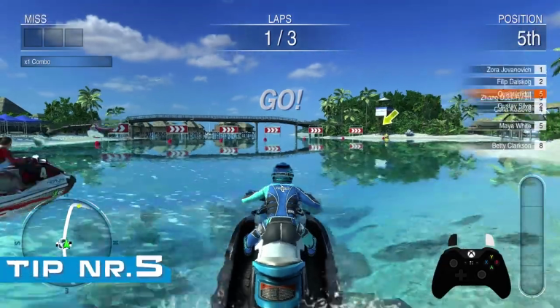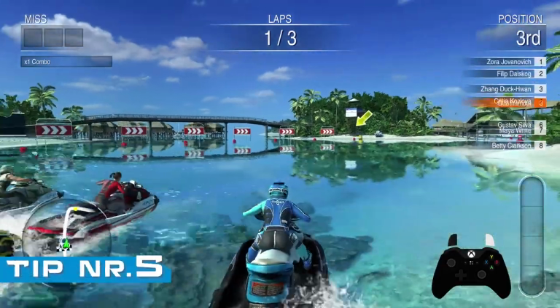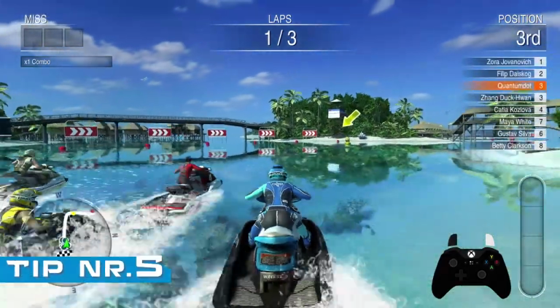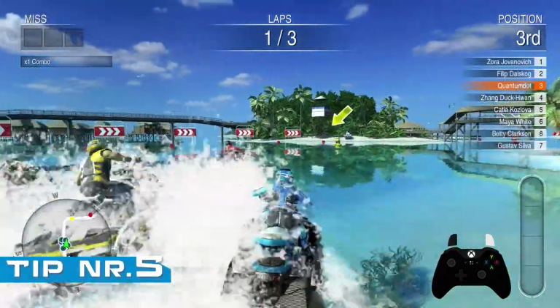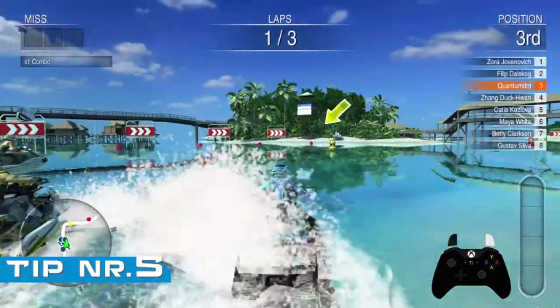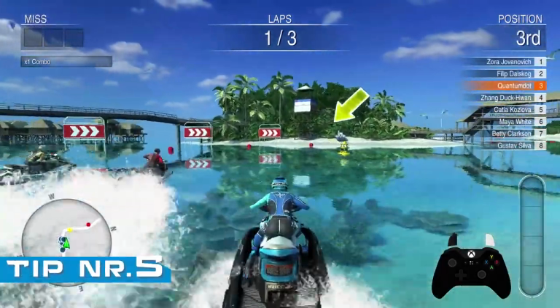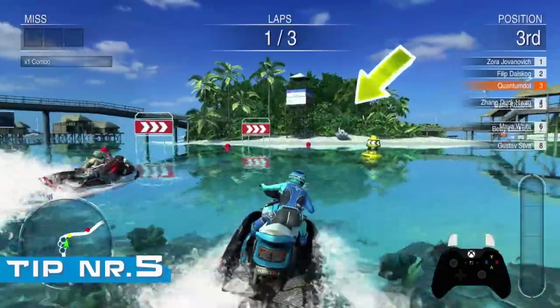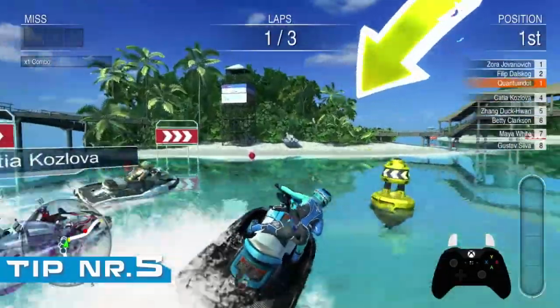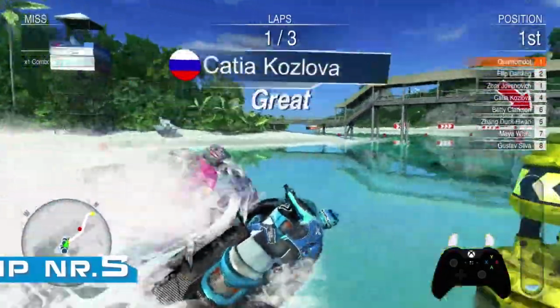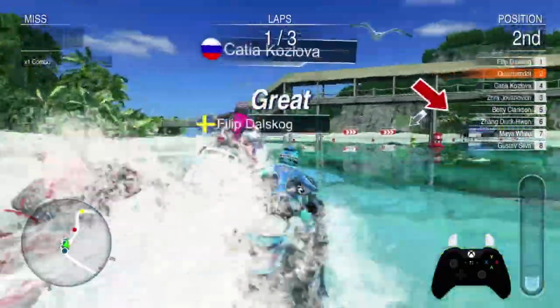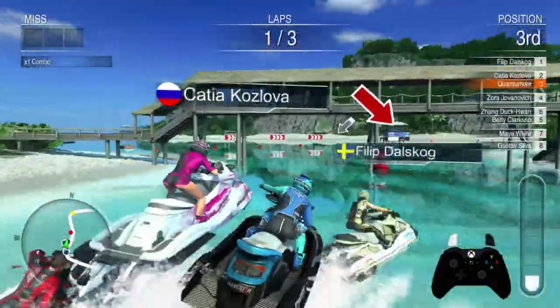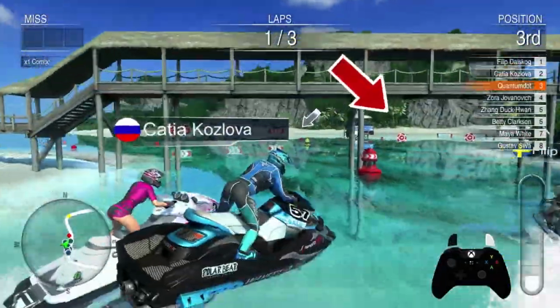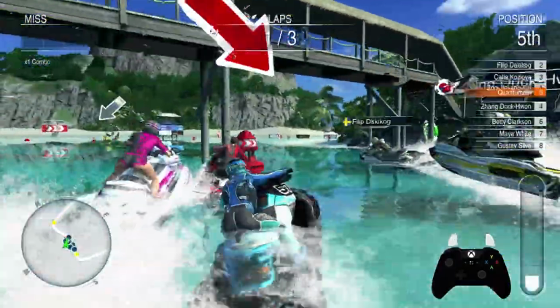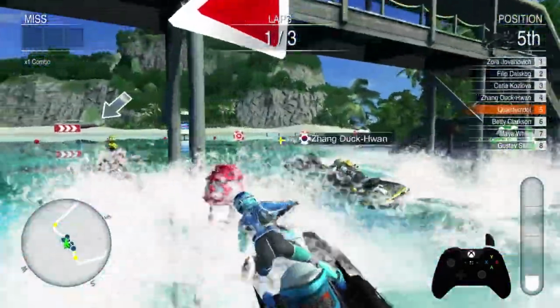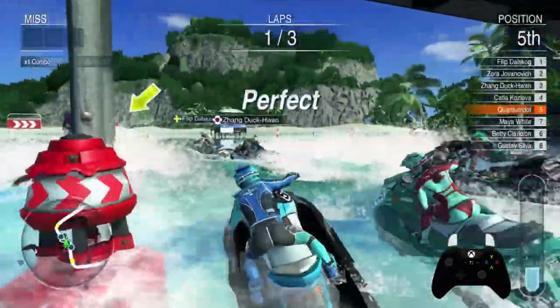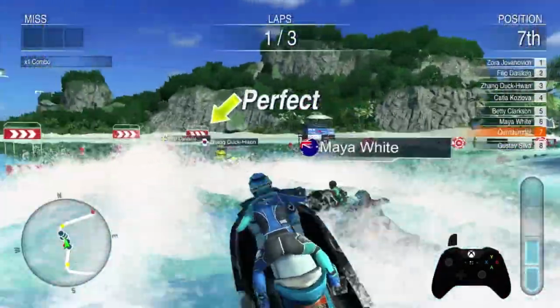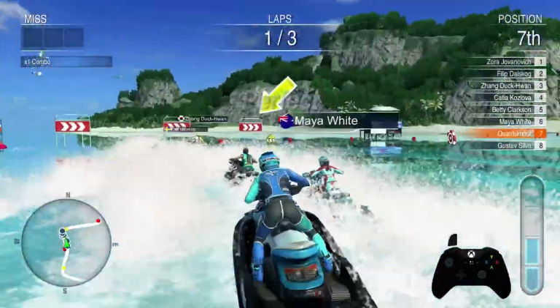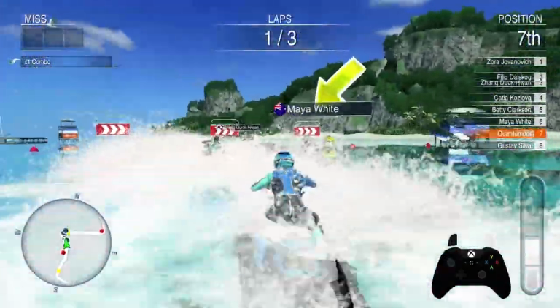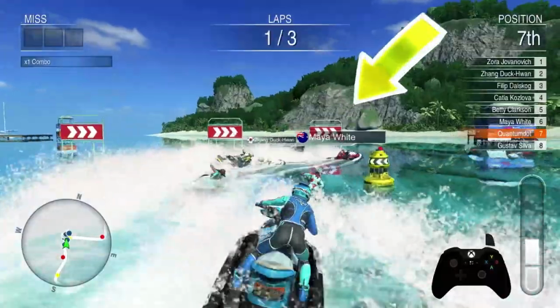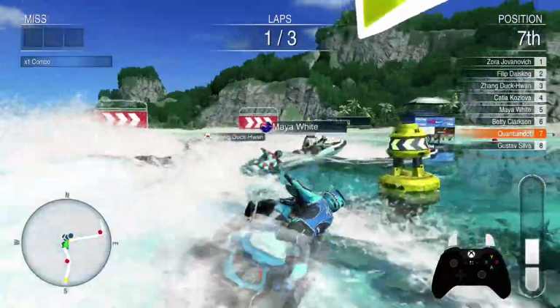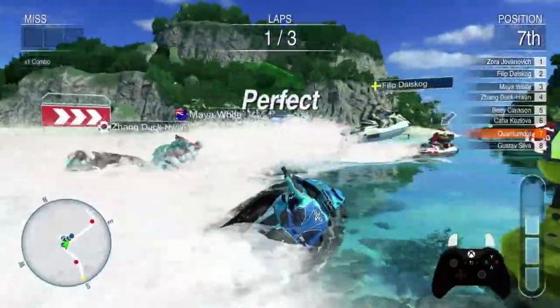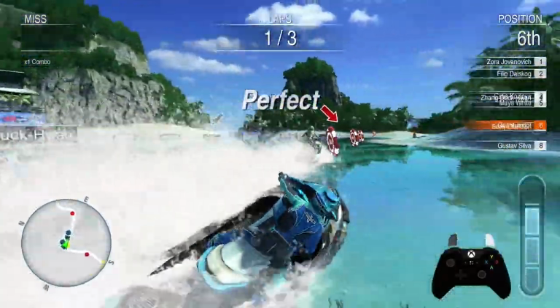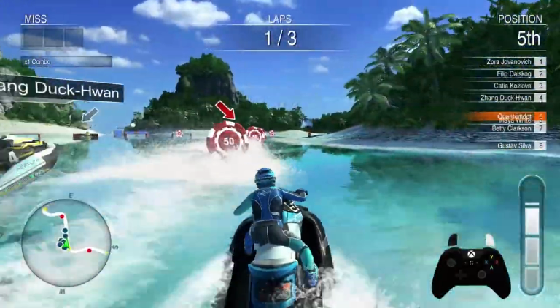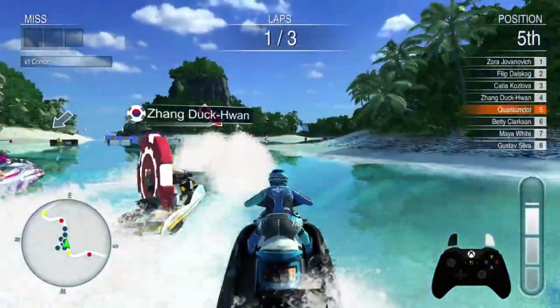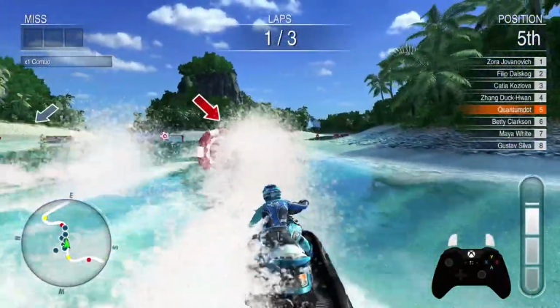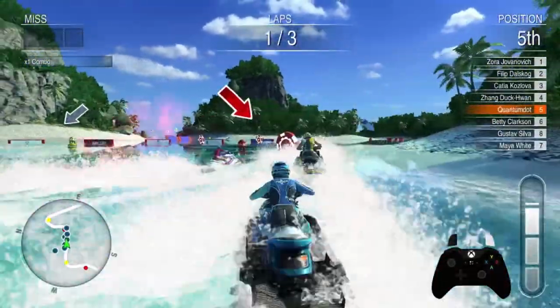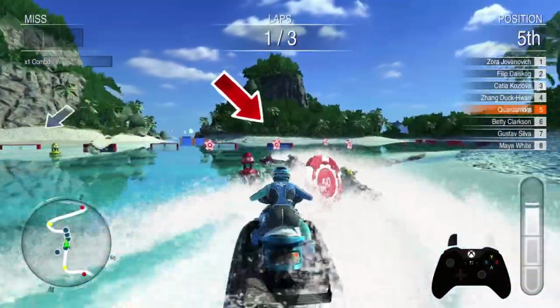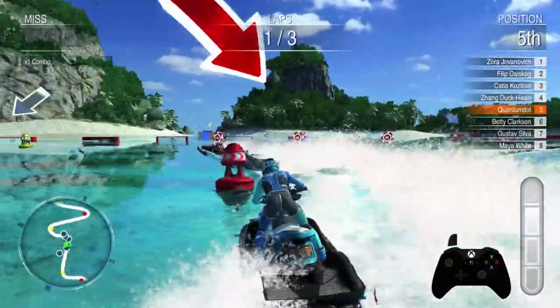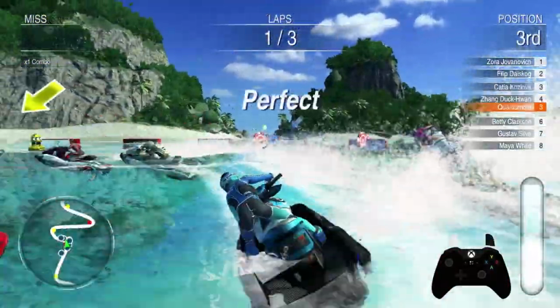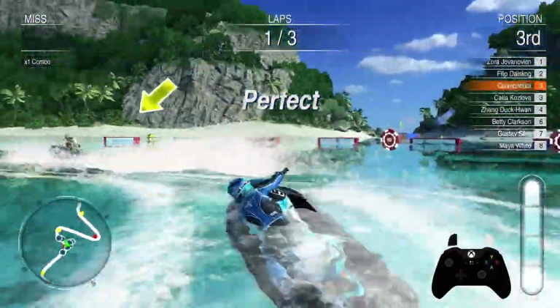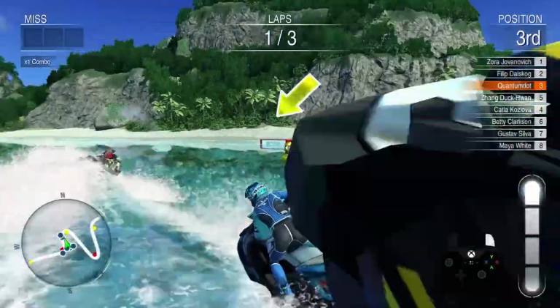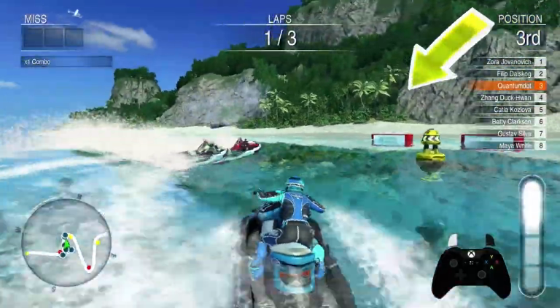Knowing the map and where the buoys are will improve your lap times and make the racing more rewarding. When you're racing a track for the first time, occasionally glance at the minimap in the bottom left corner to see where the next buoys are.